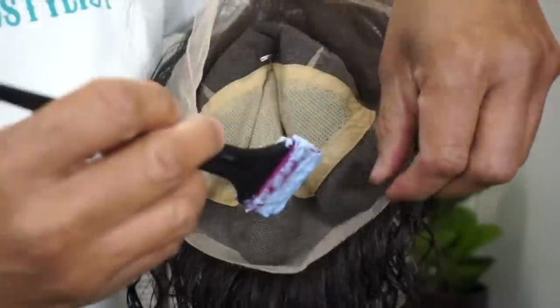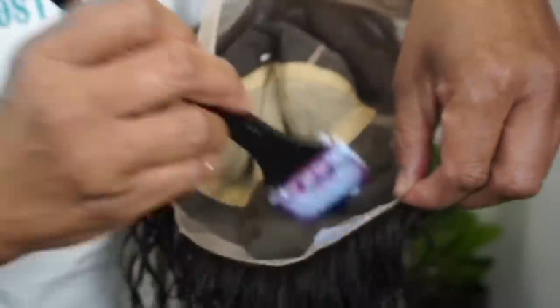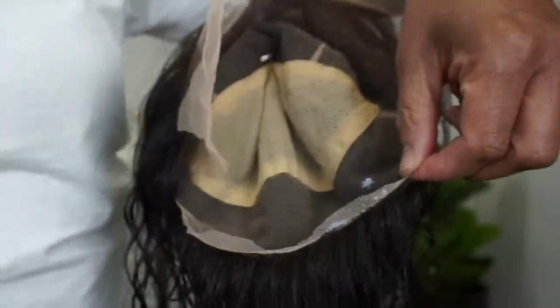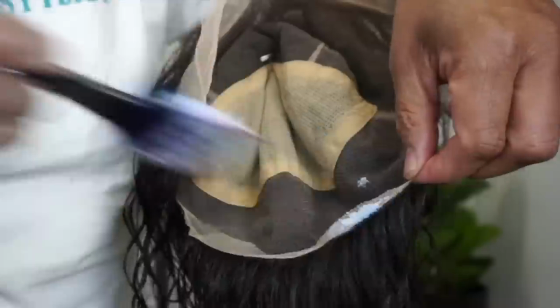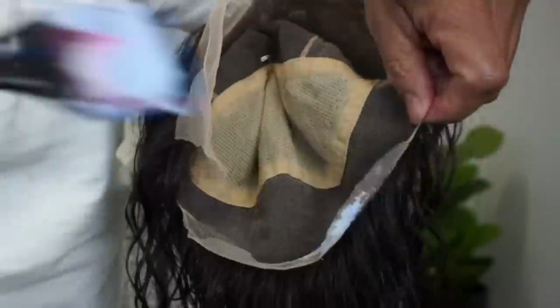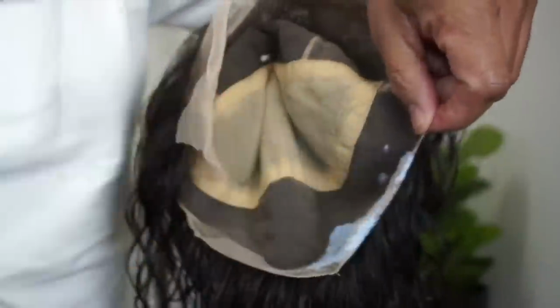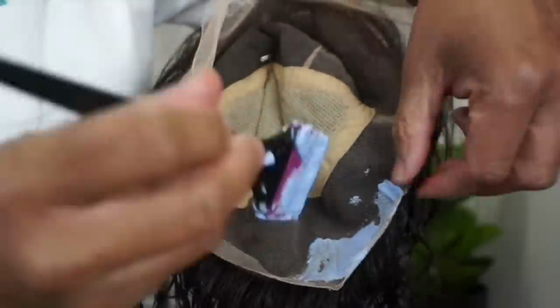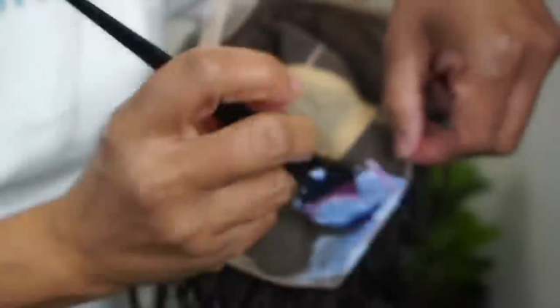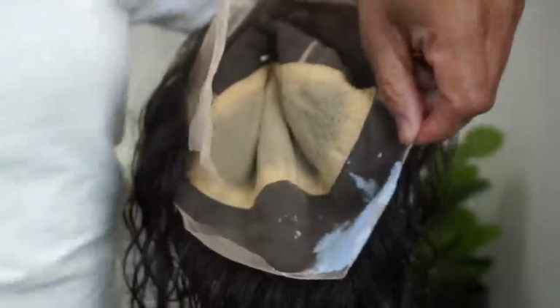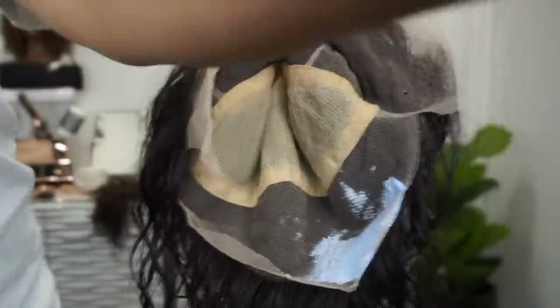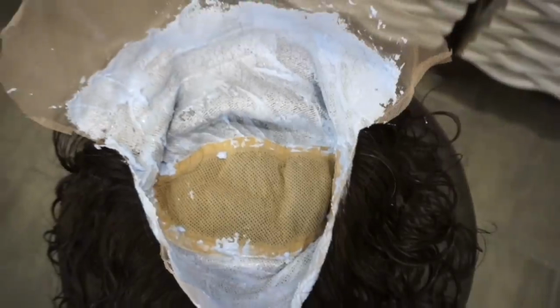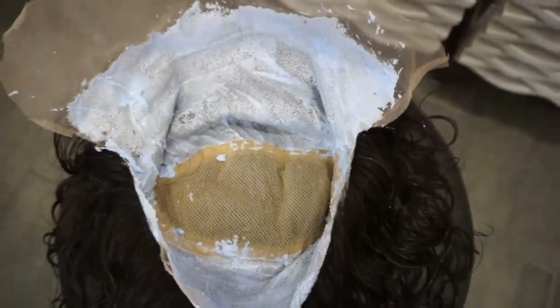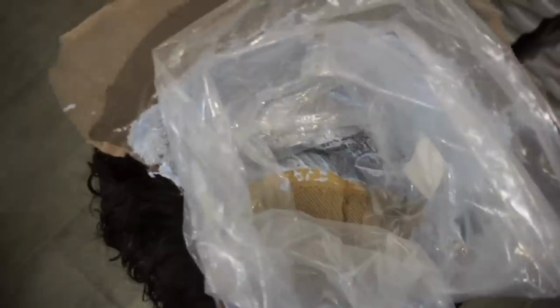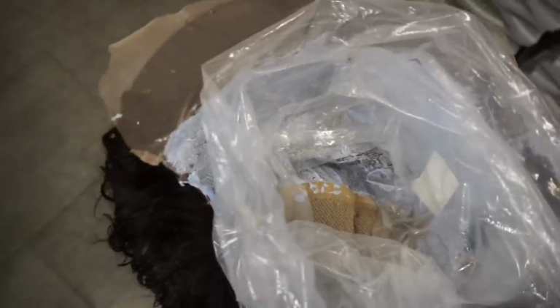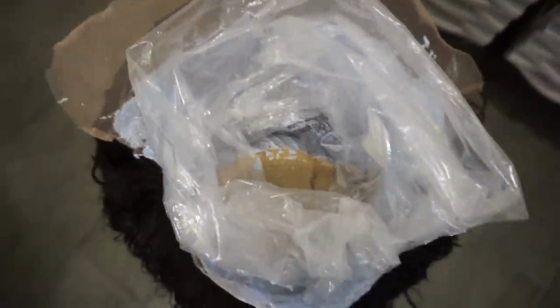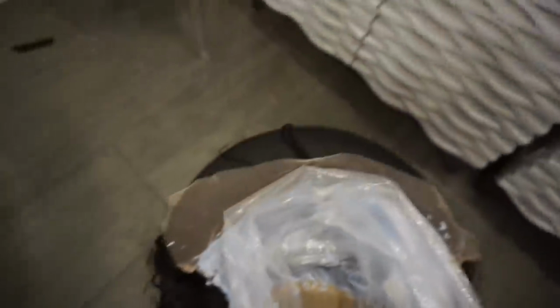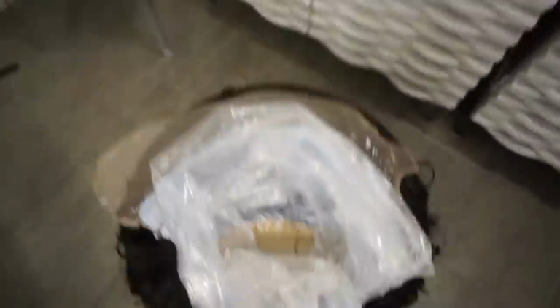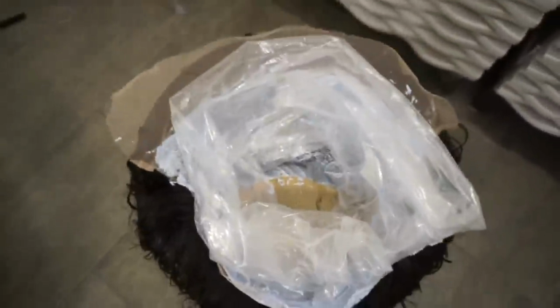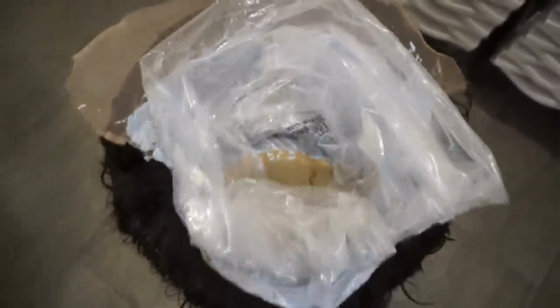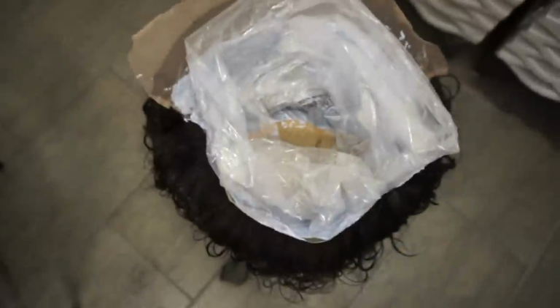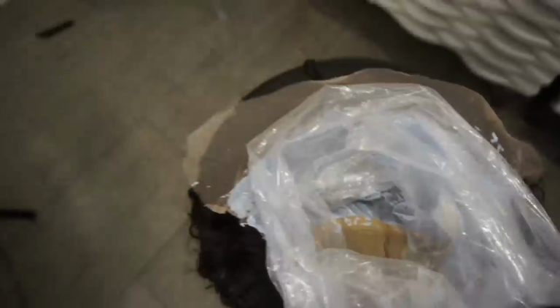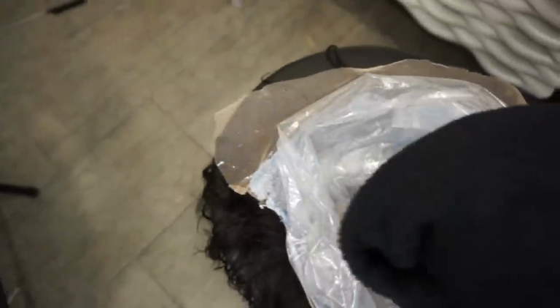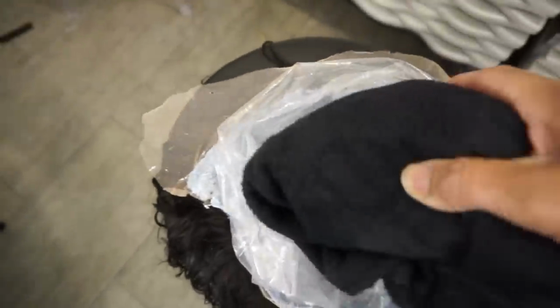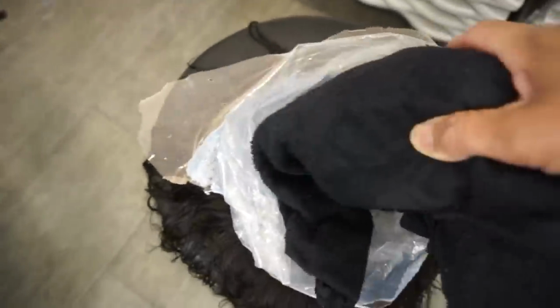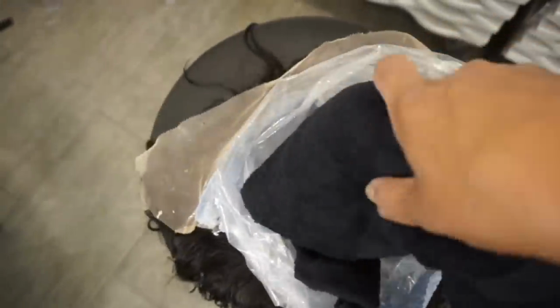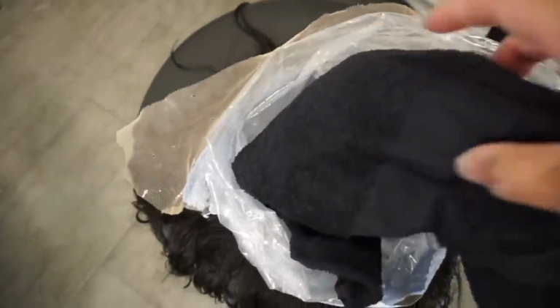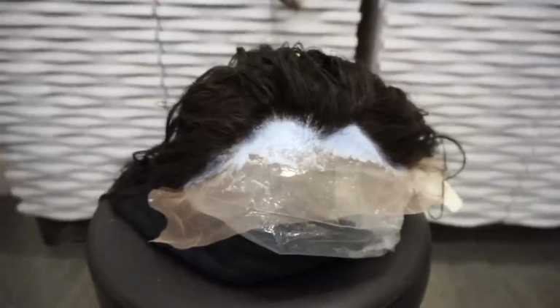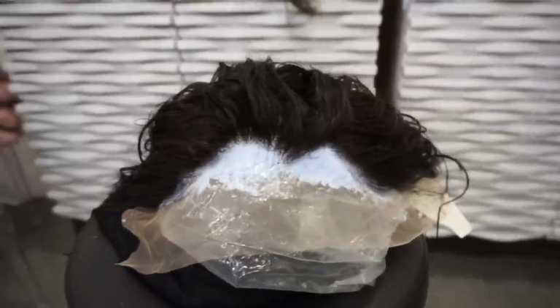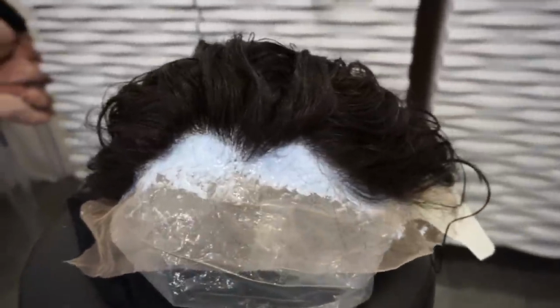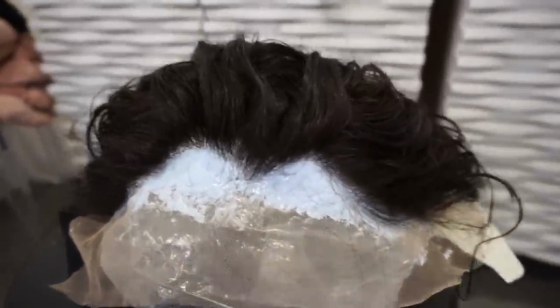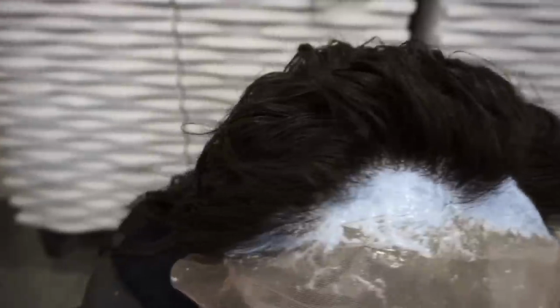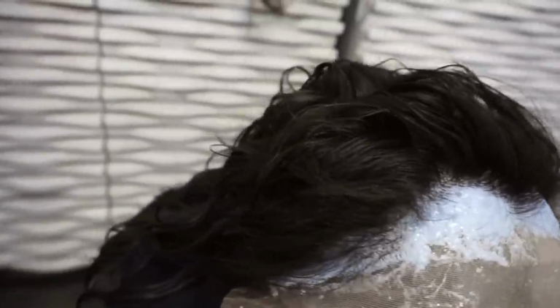Now I'm going to bleach the knots. If you notice, I don't have the wig pressed against anything. I'm going to layer it with plastic, stuff it with a towel, and roll it over so that gravity does not take control of the bleach and cause it to bleed.